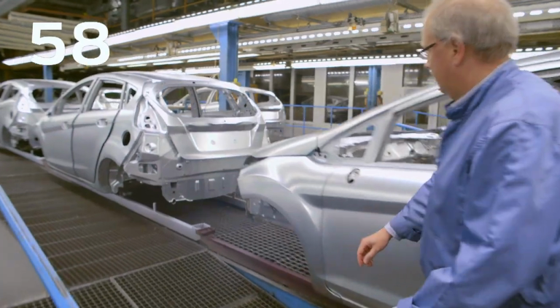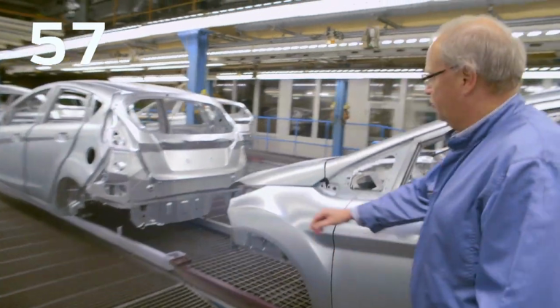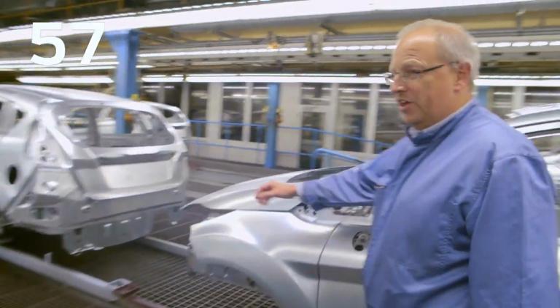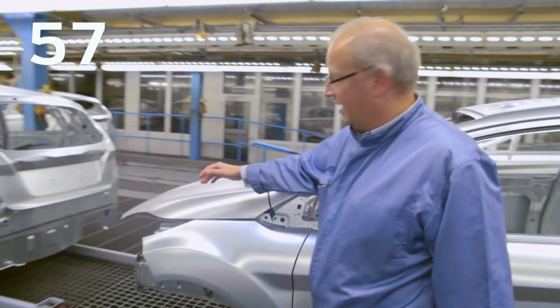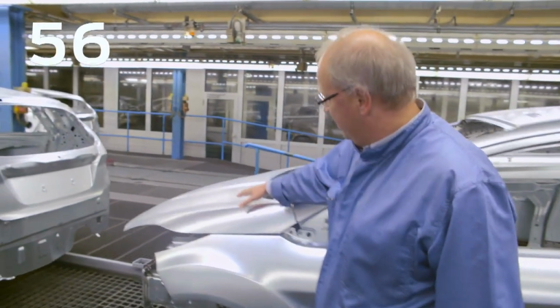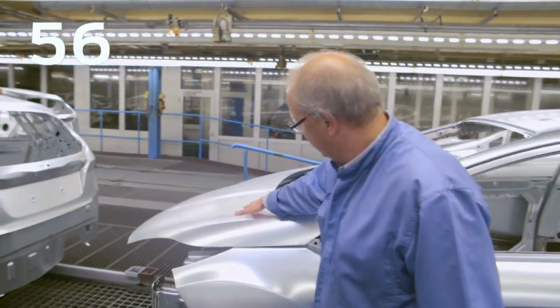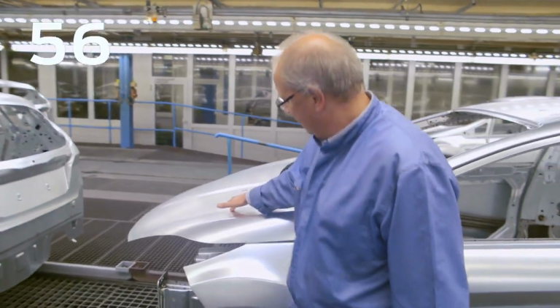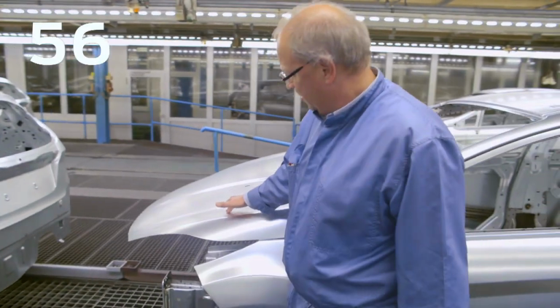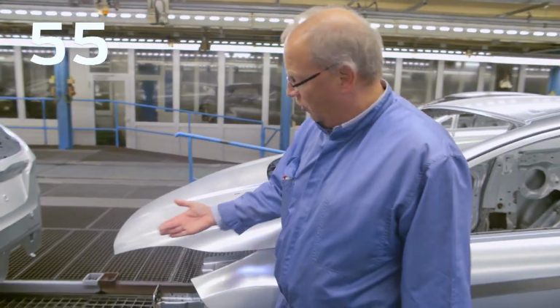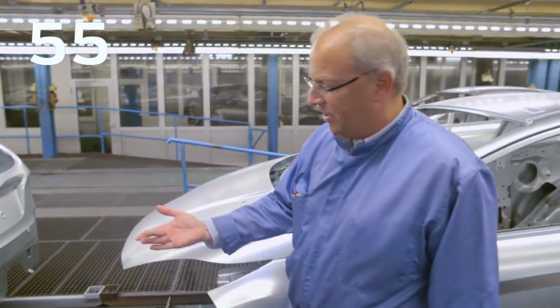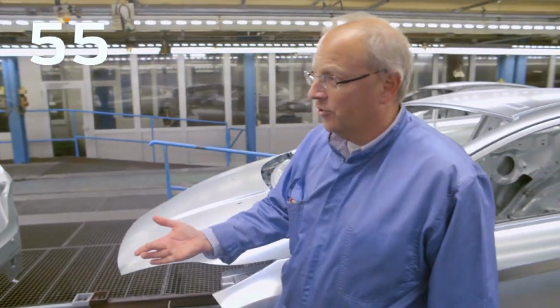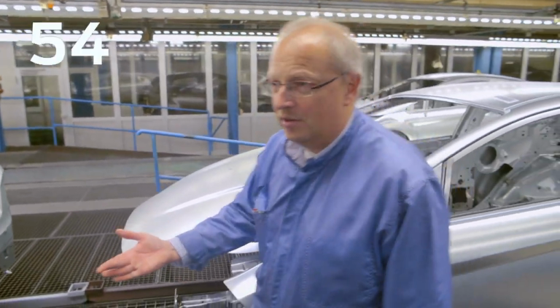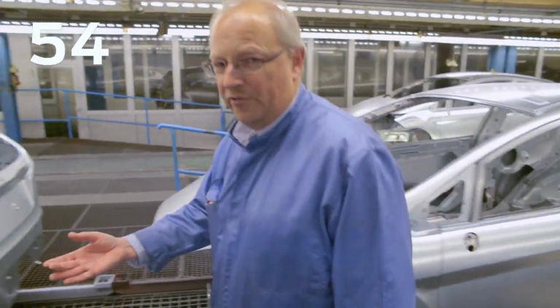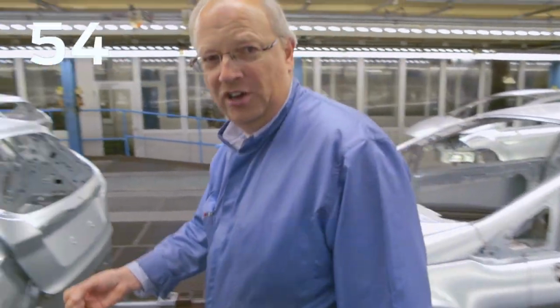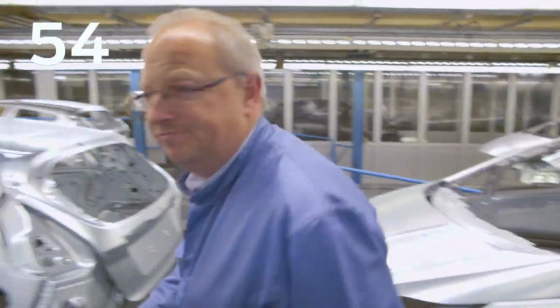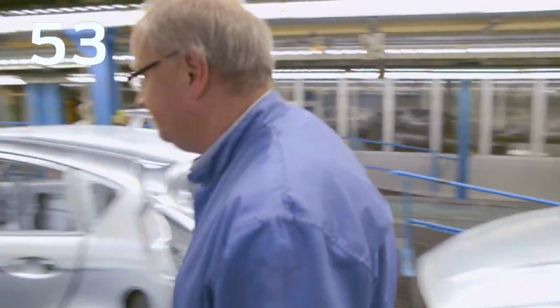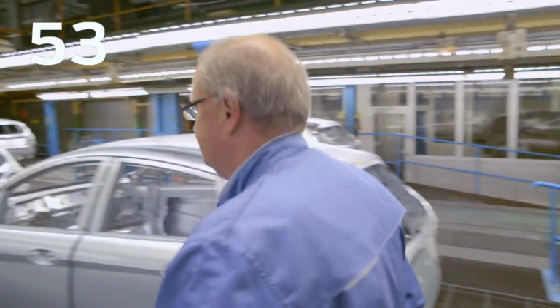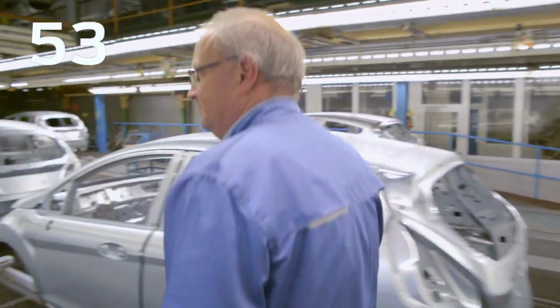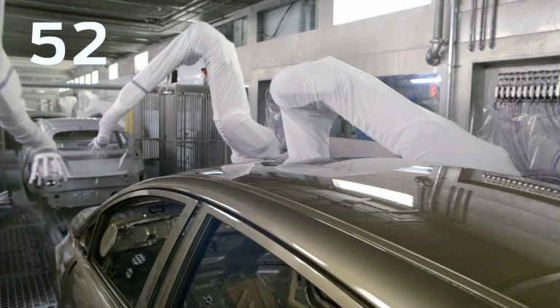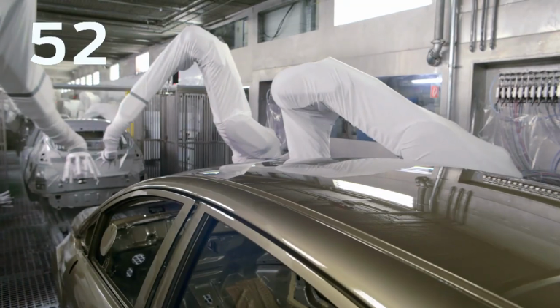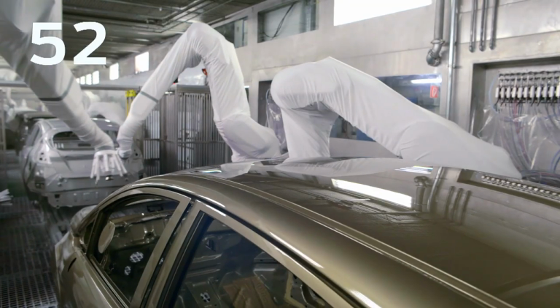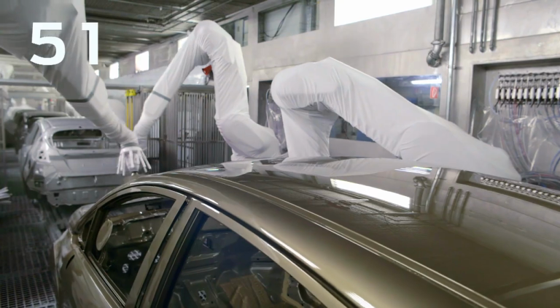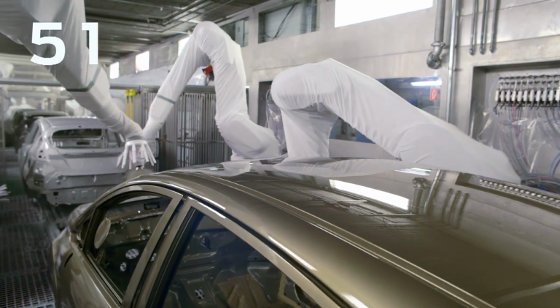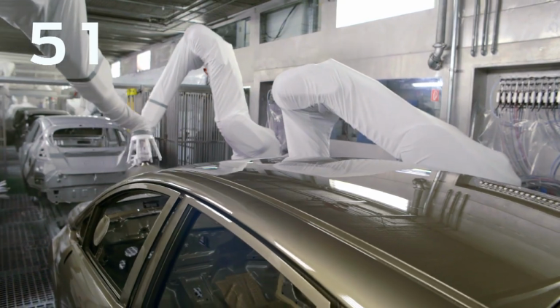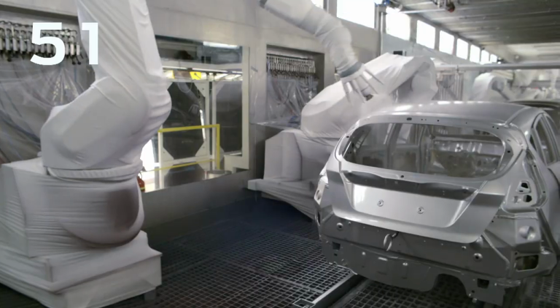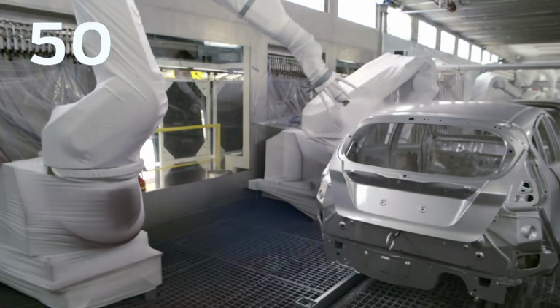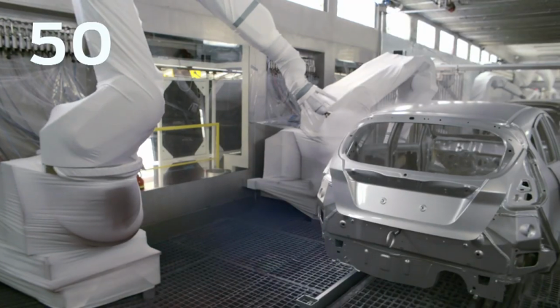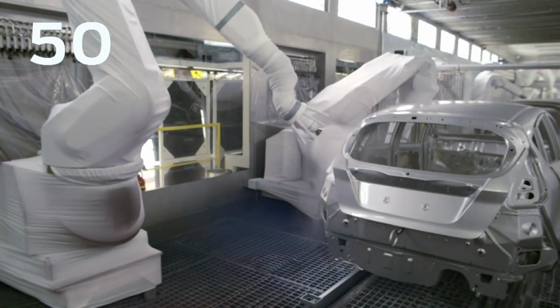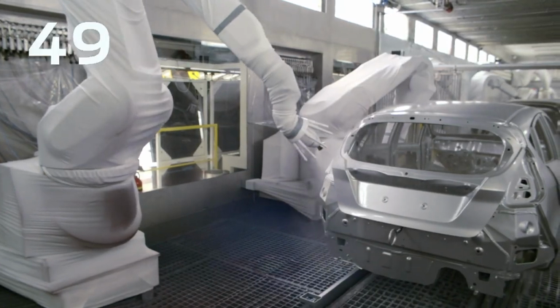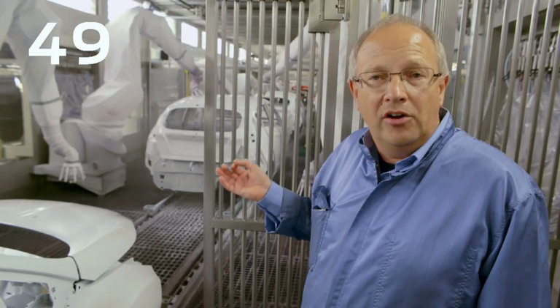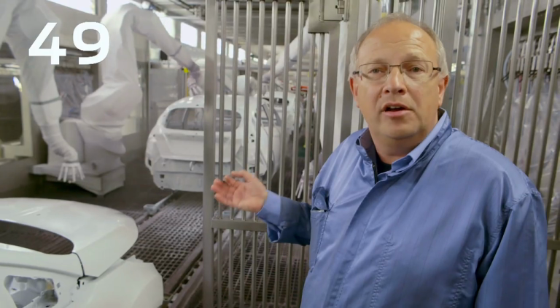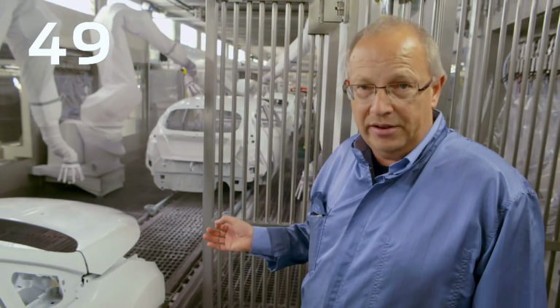These bodies are cleaned because they were in the body washer. And here you see the first paint color on the body.